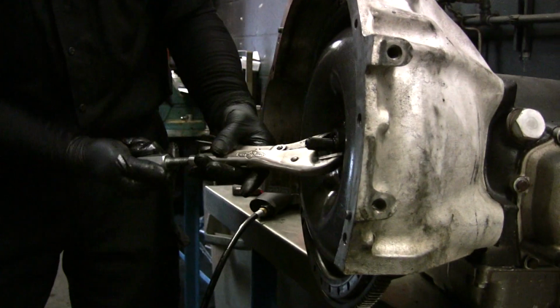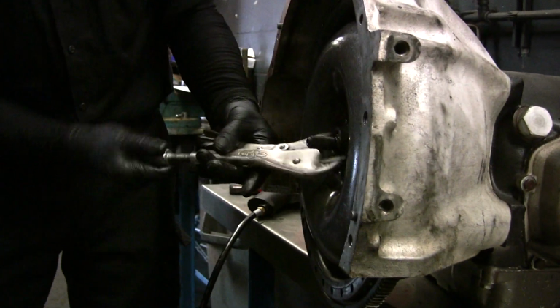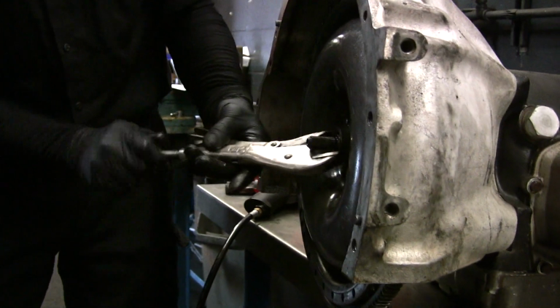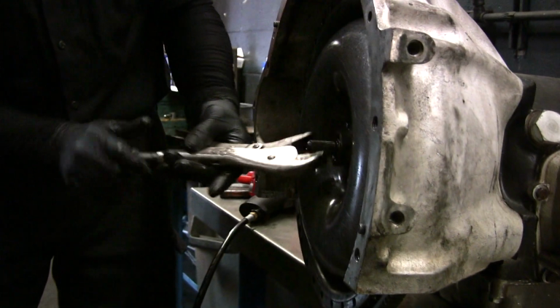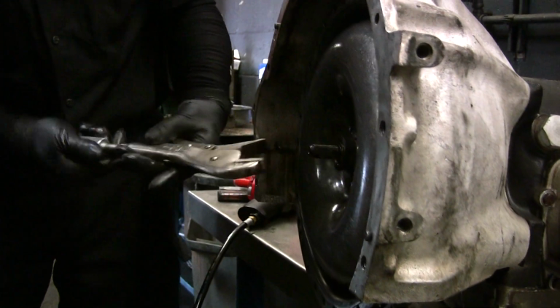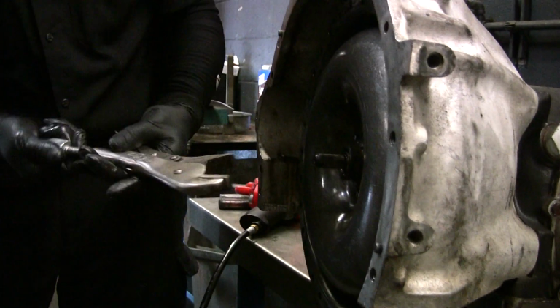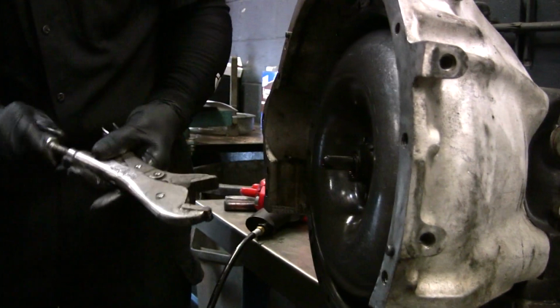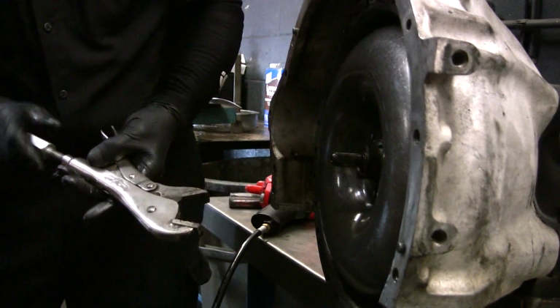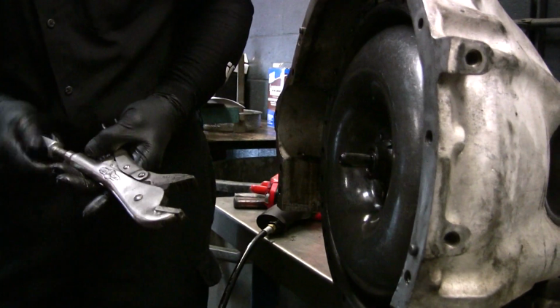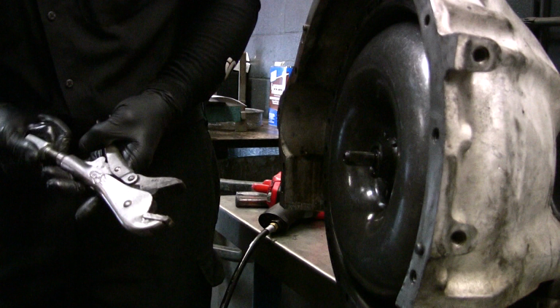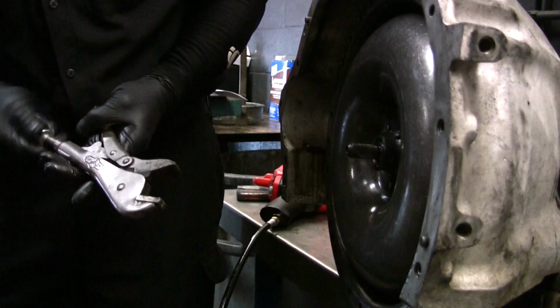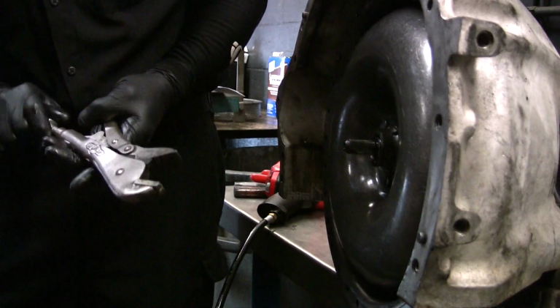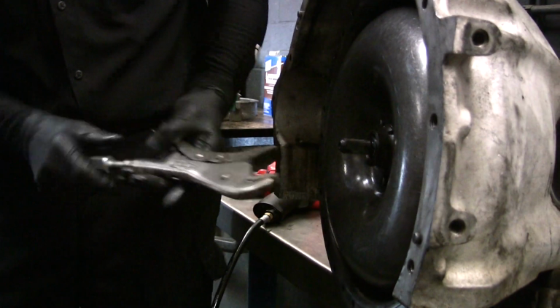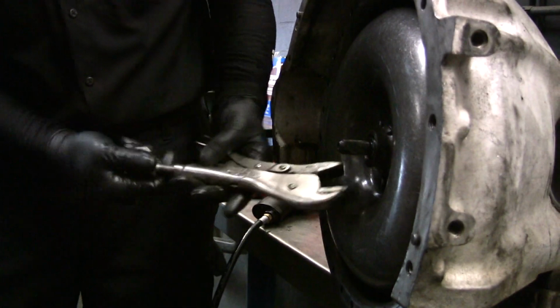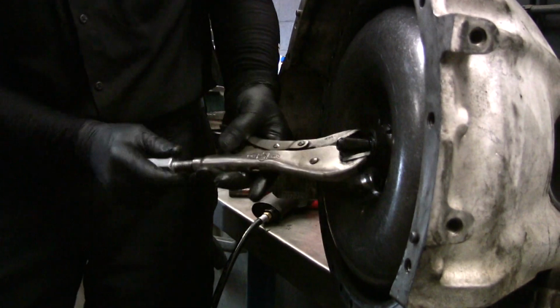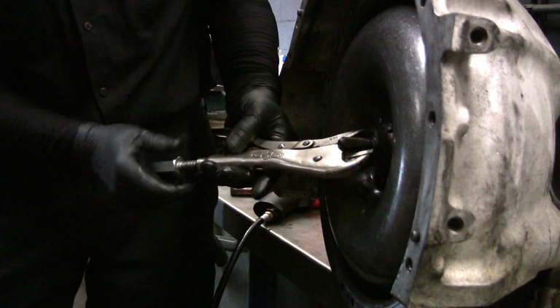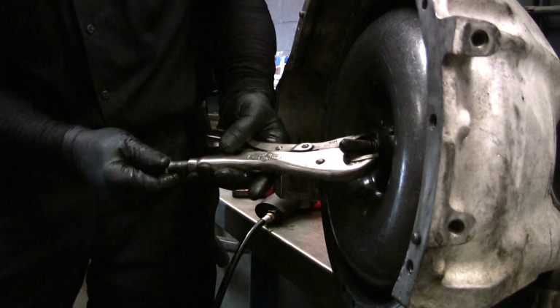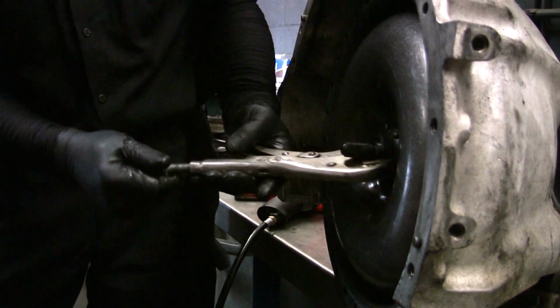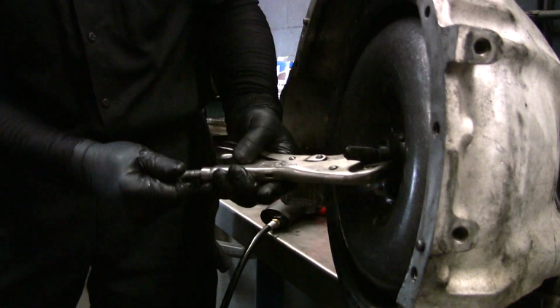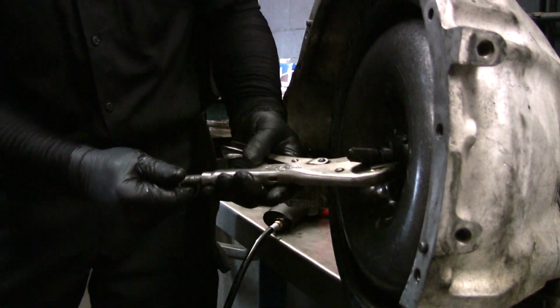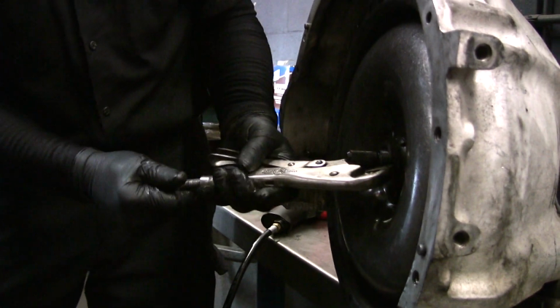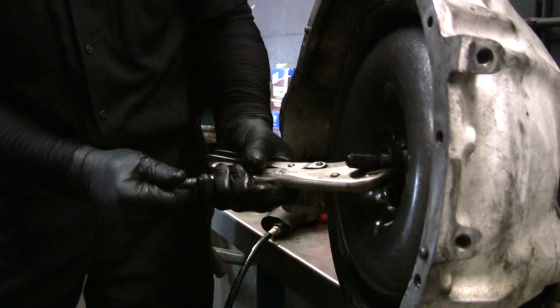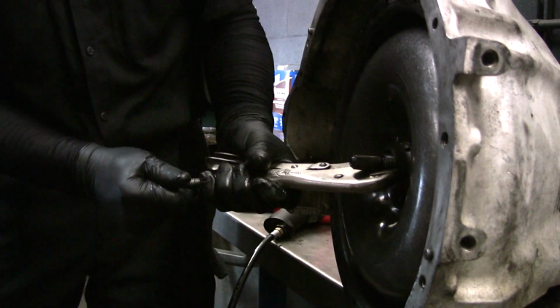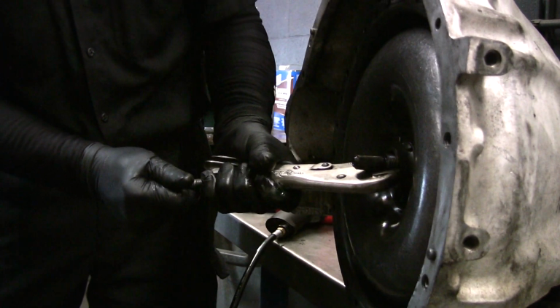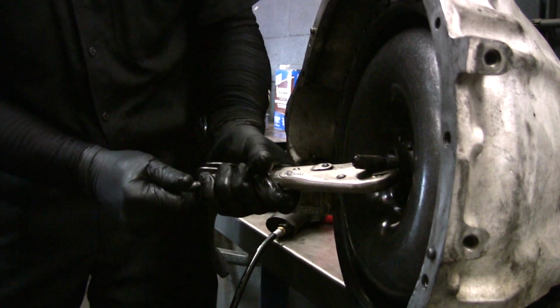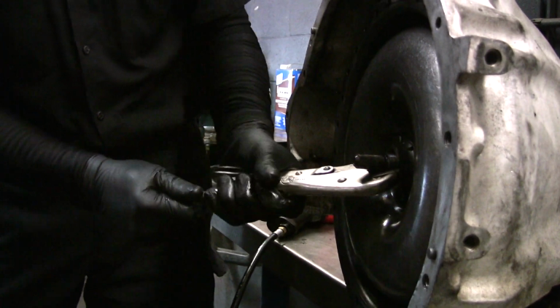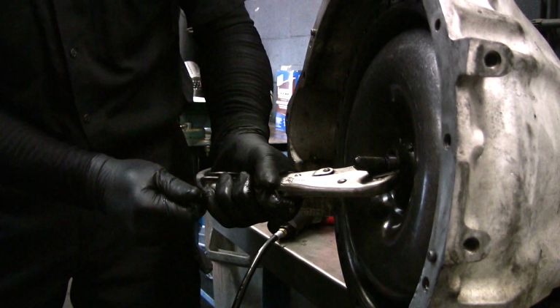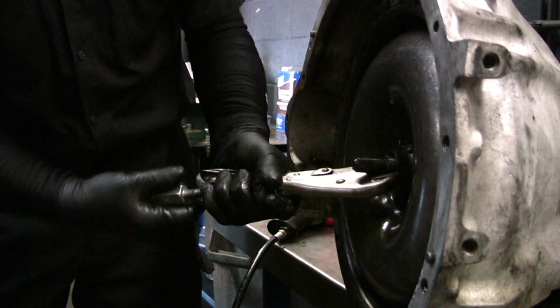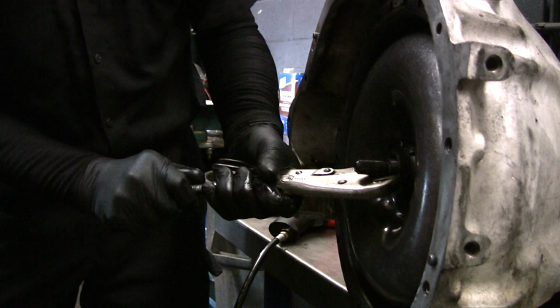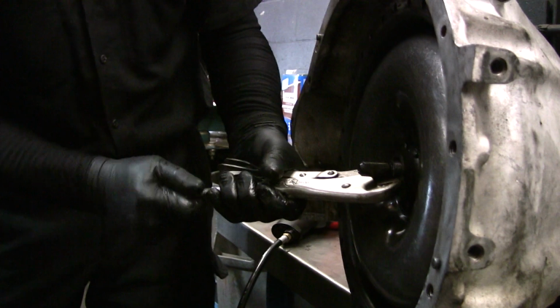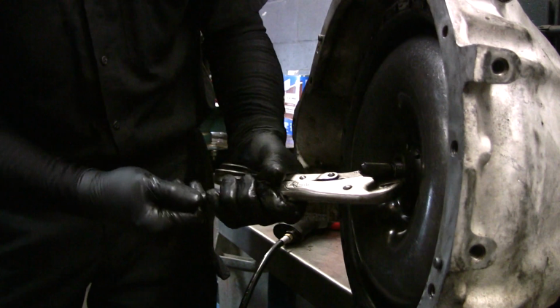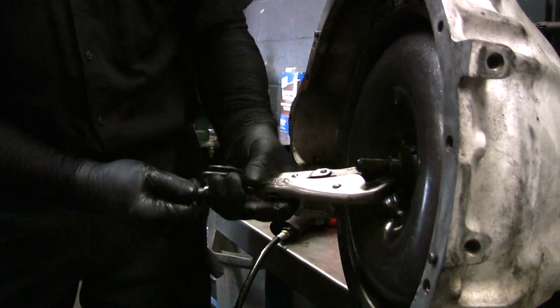Is that the result of hitting the starter when it's running? That can do it, or if you've got a Bendix drive that's bad.